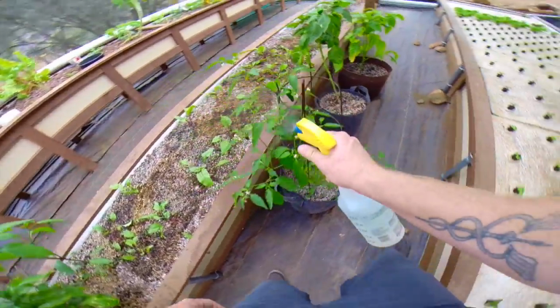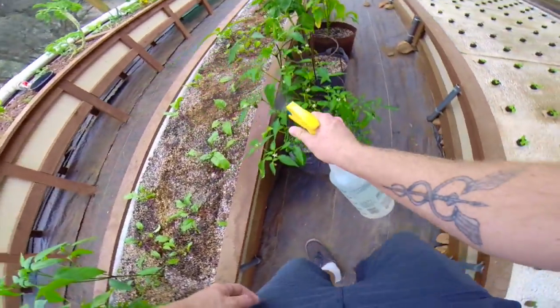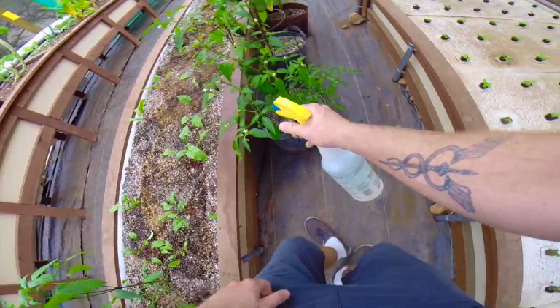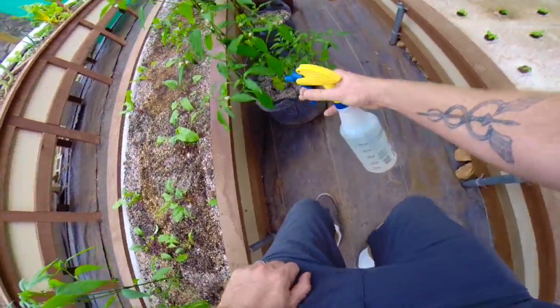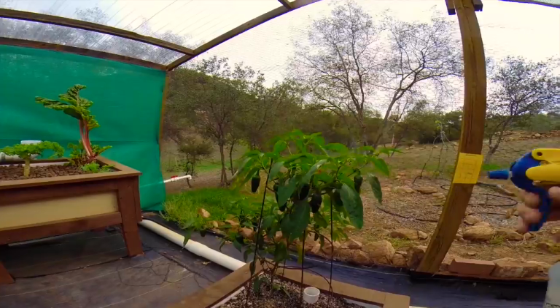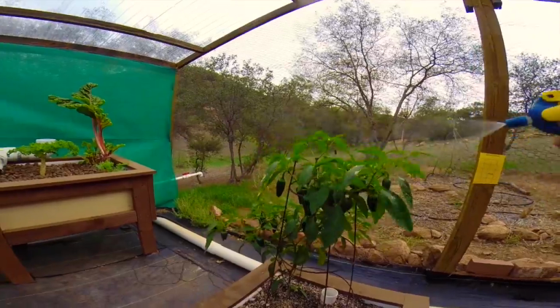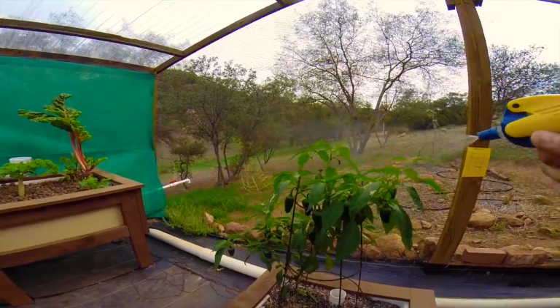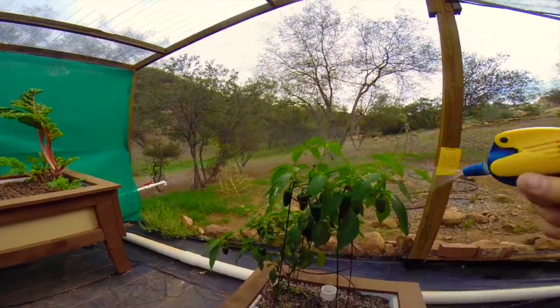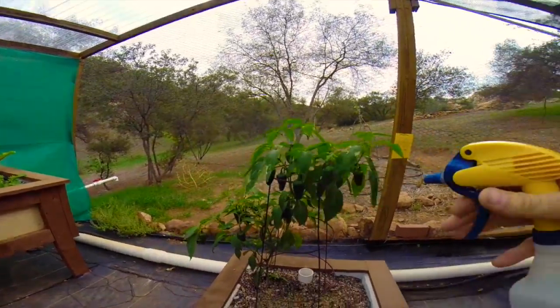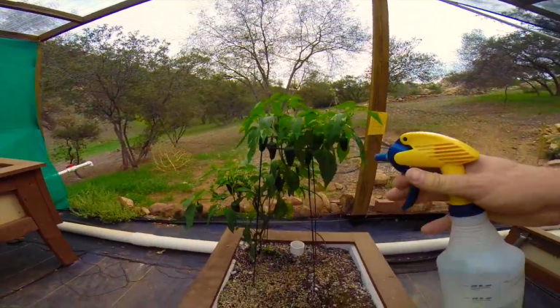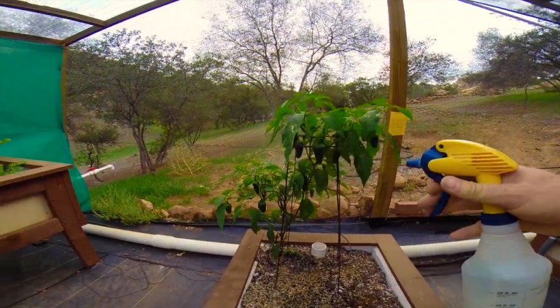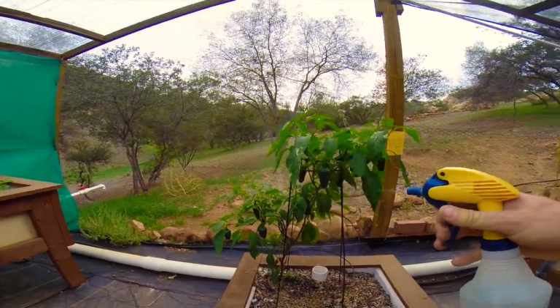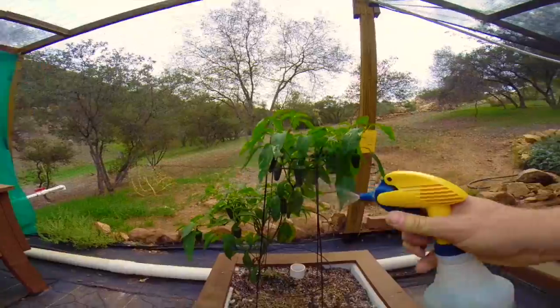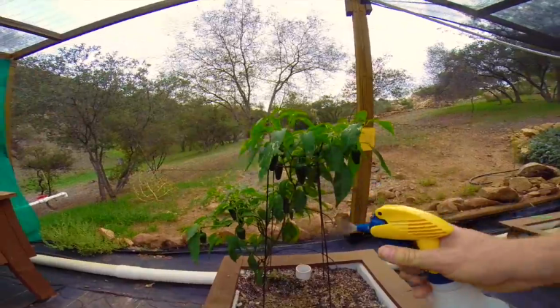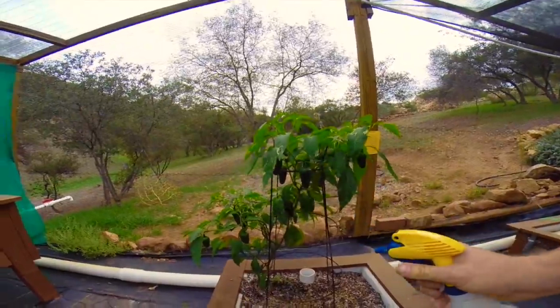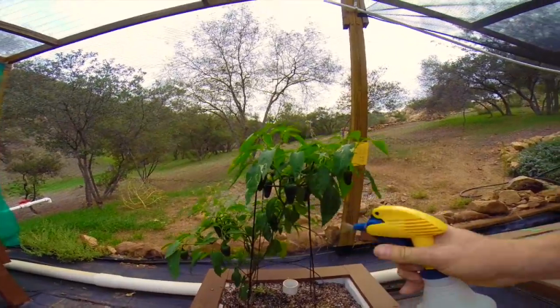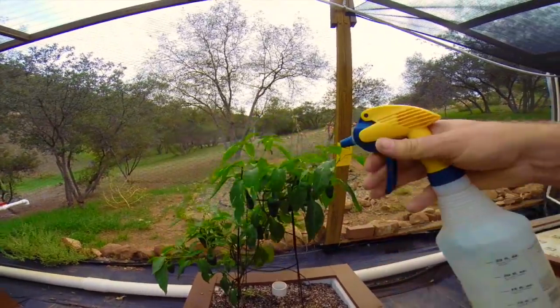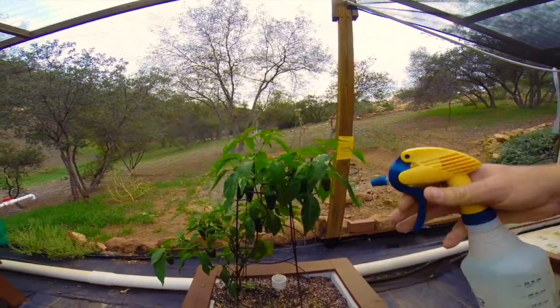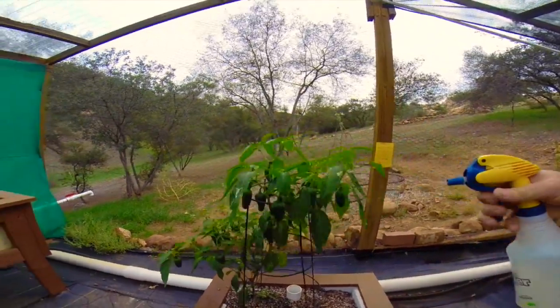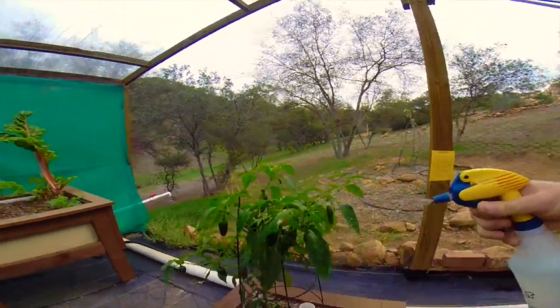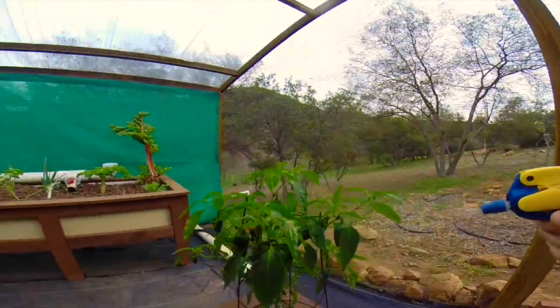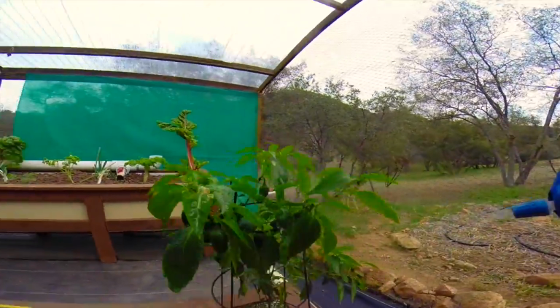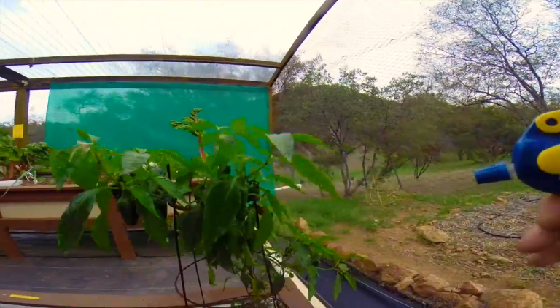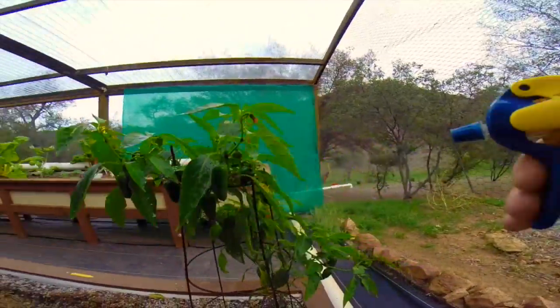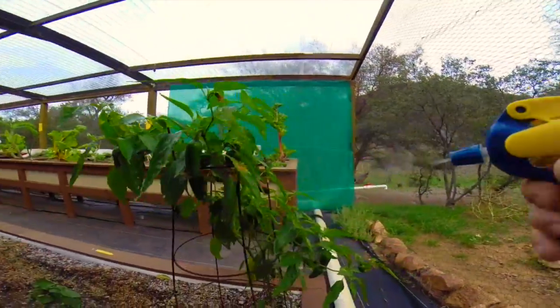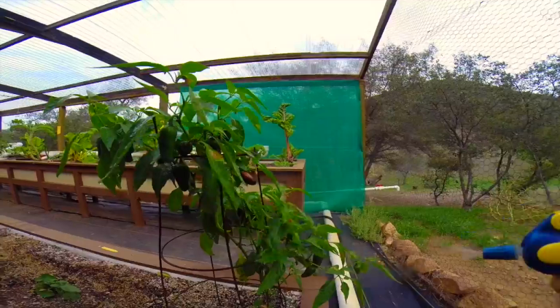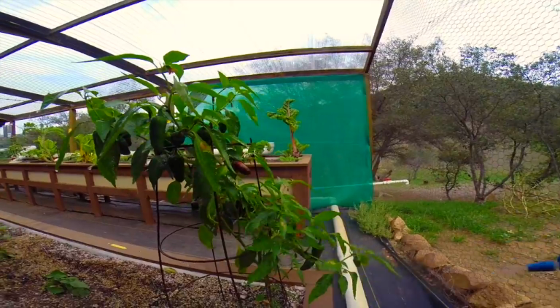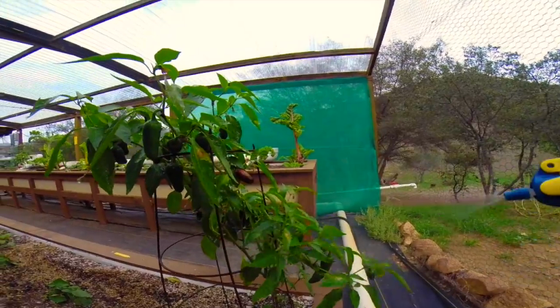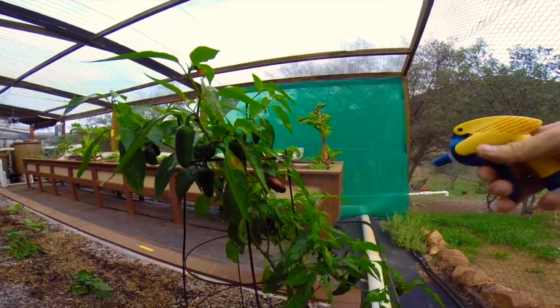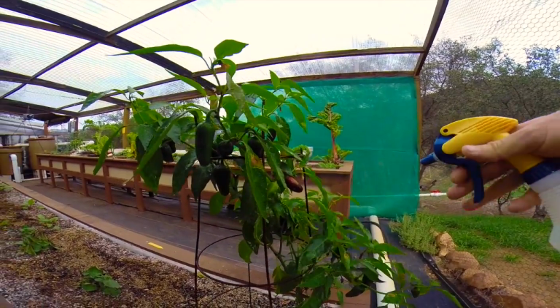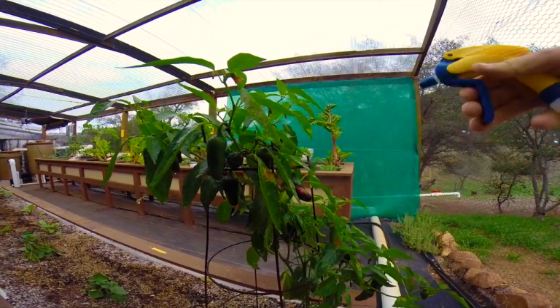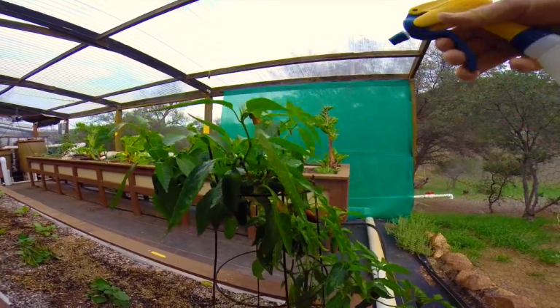Always make sure to never spray your plants in the heat of the day. Direct sunlight when you spray the leaves will just burn your plants up. So I always spray in the early morning or in the evening. Take care.